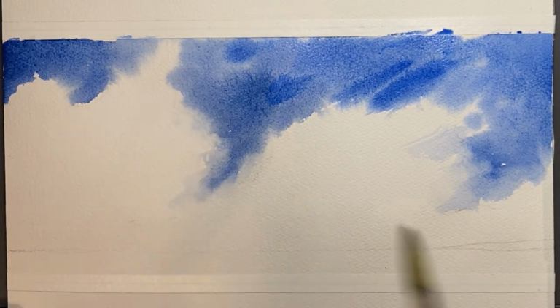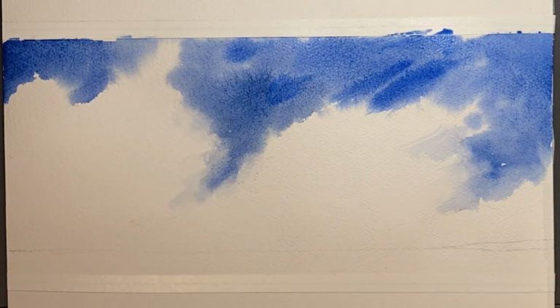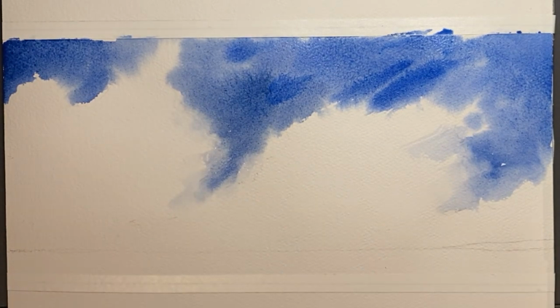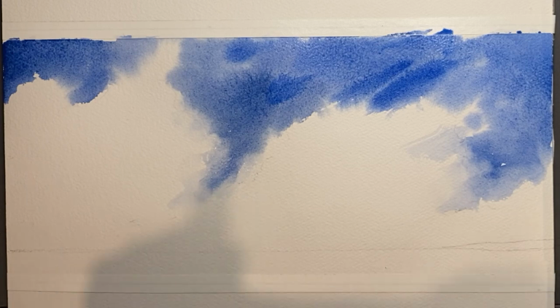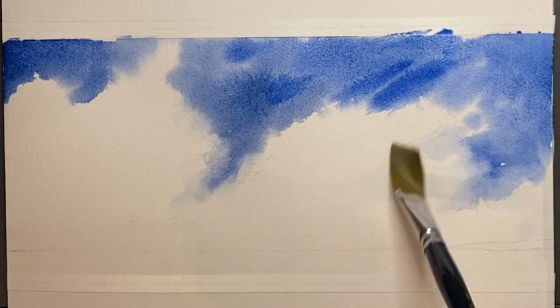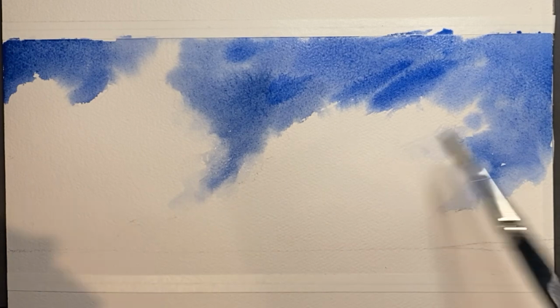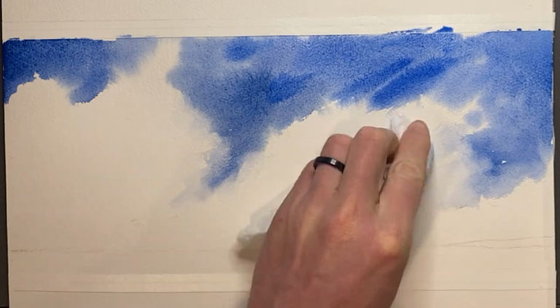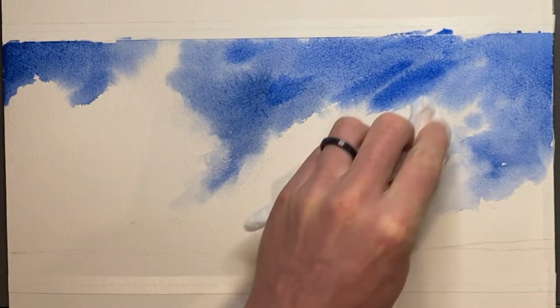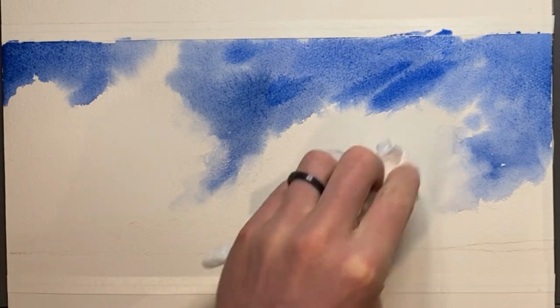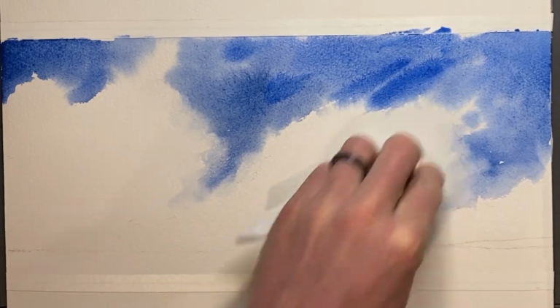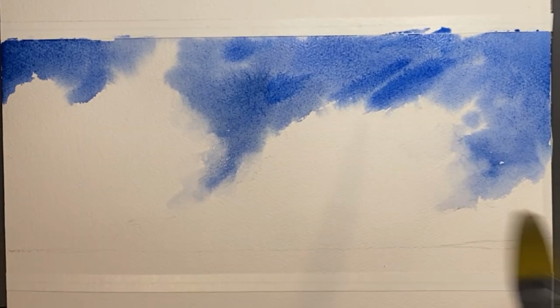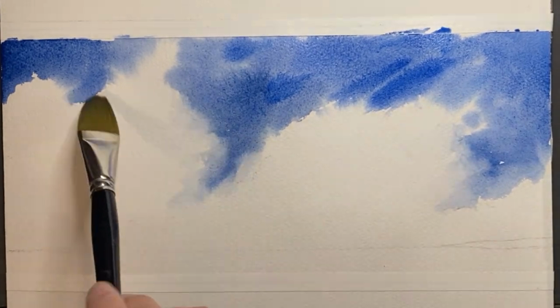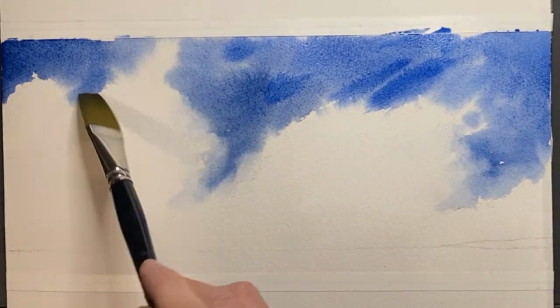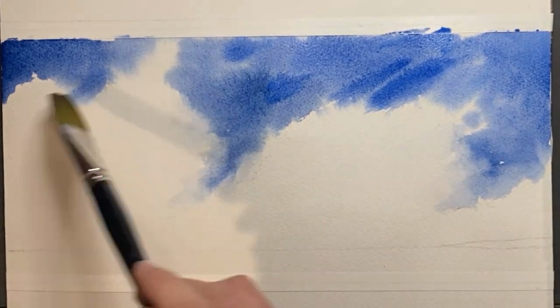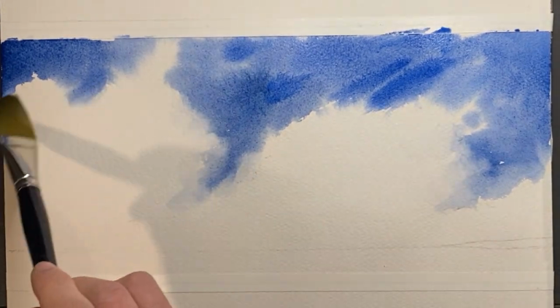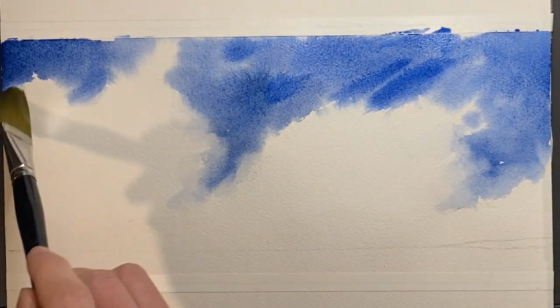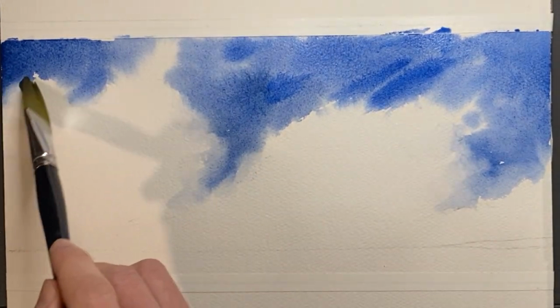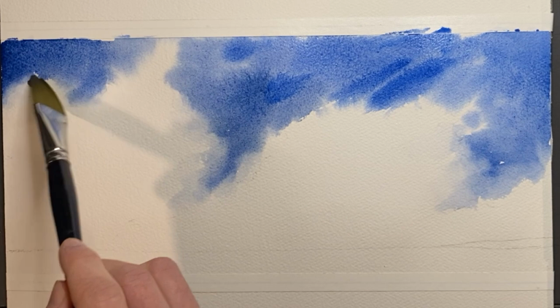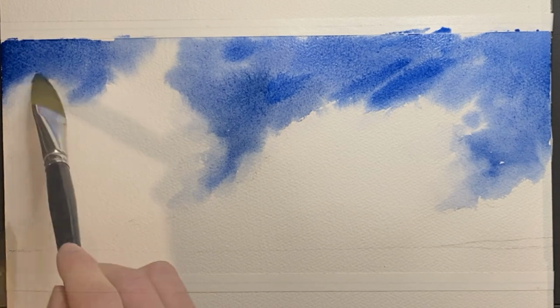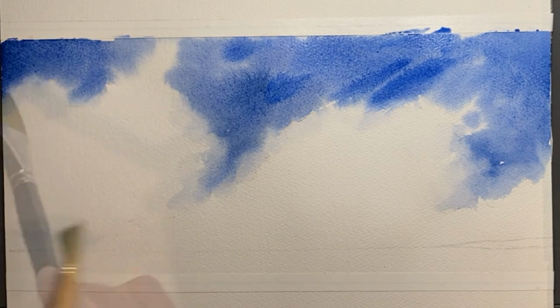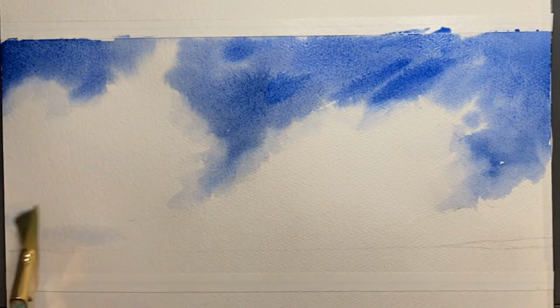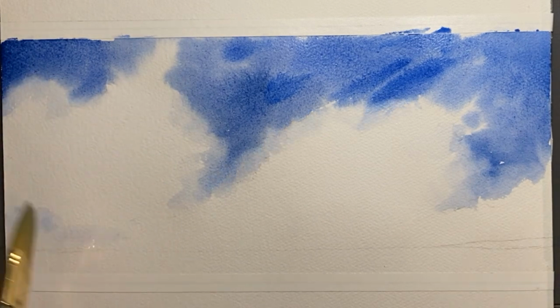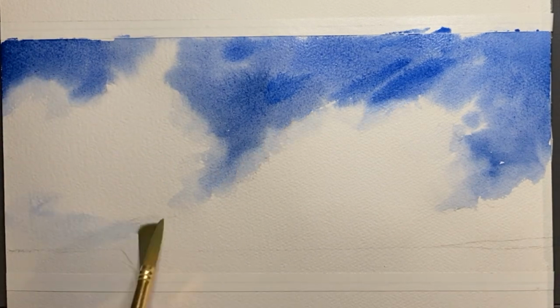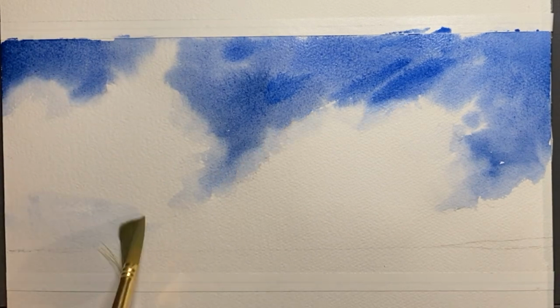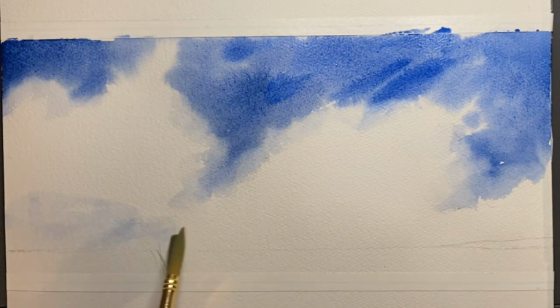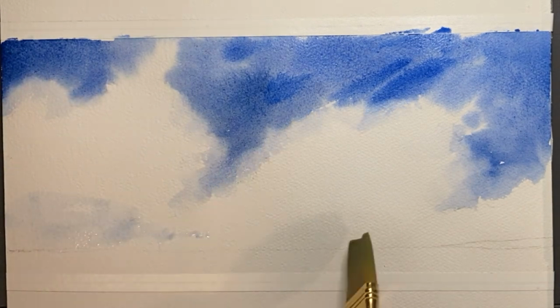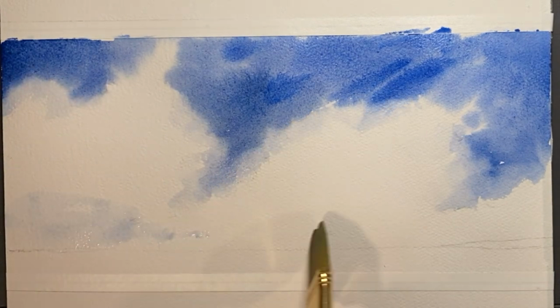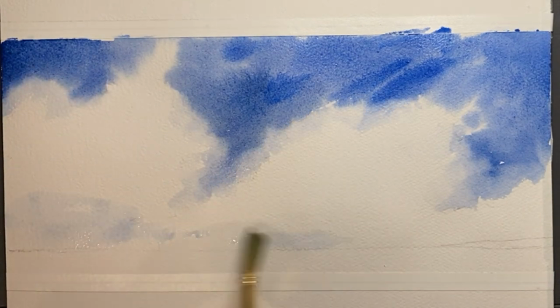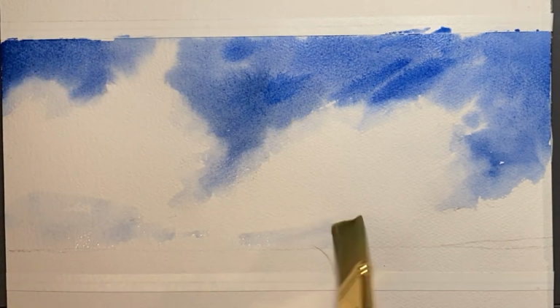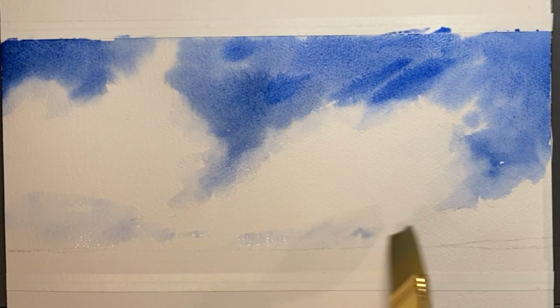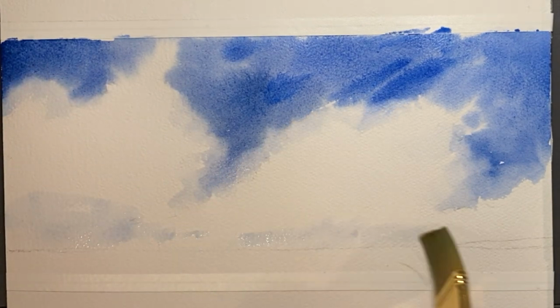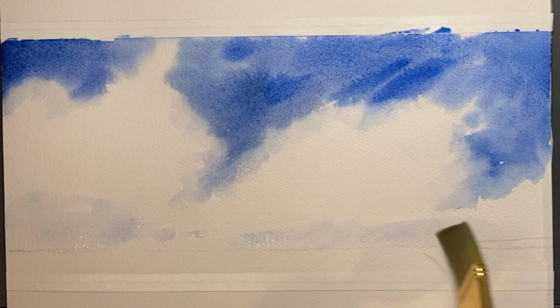Alright, so now the problem we have here is that the clouds look too flat. So we're going to go ahead and make them a little more three-dimensional by painting the shadow side of the cloud, which is the underside.